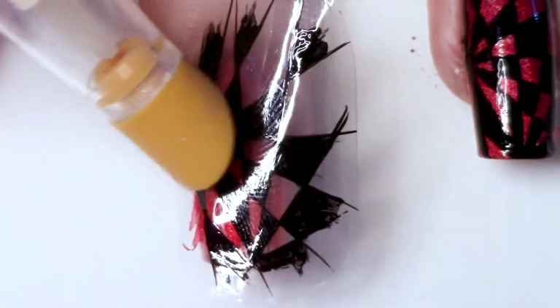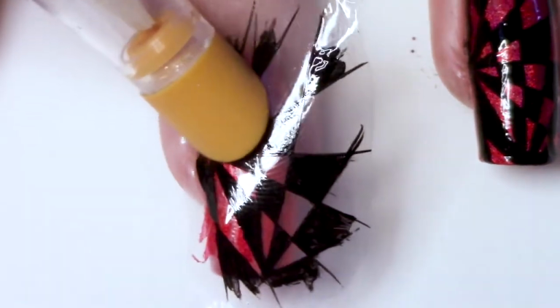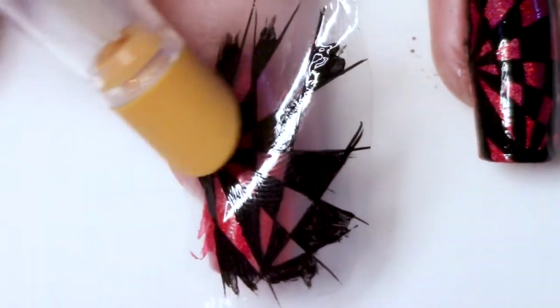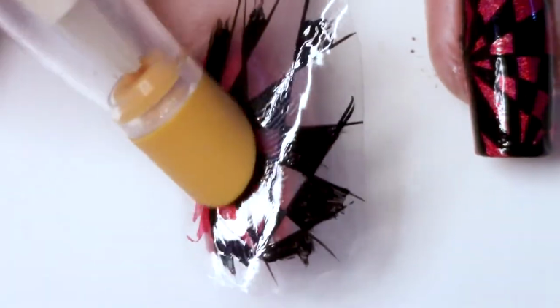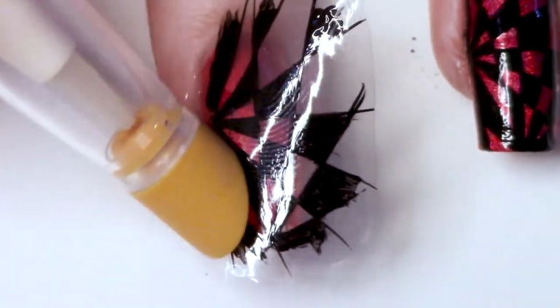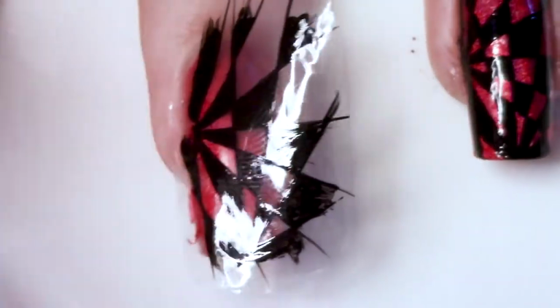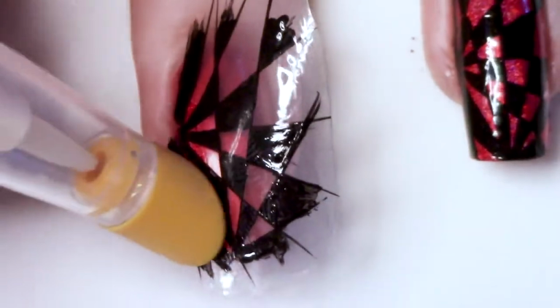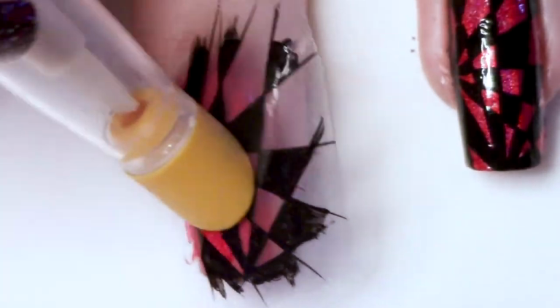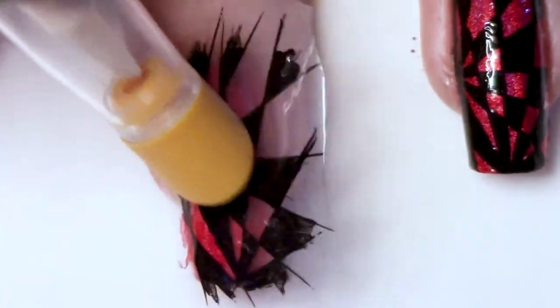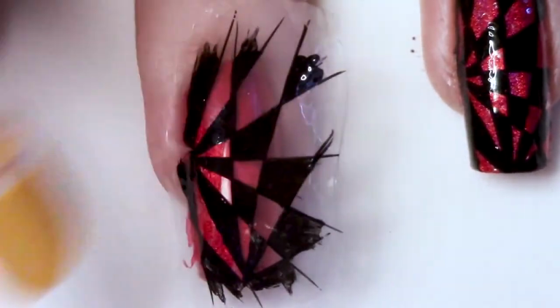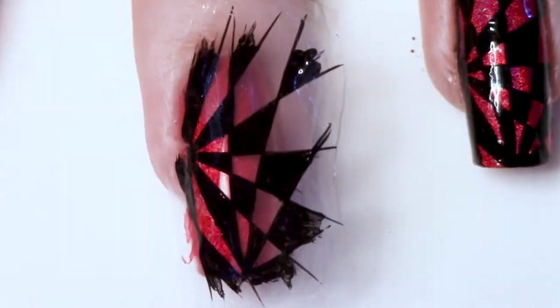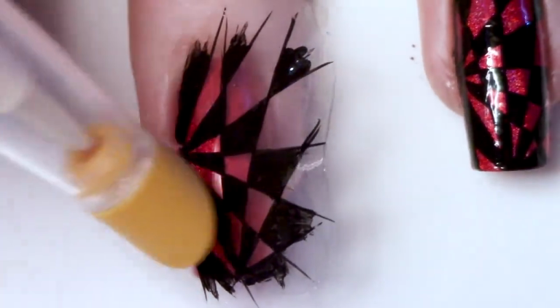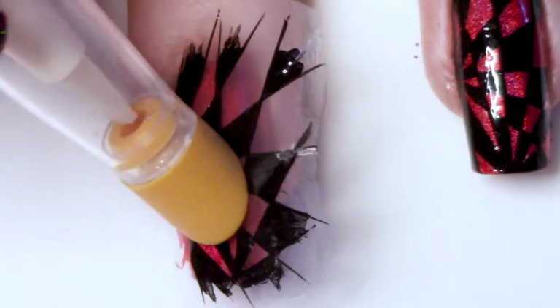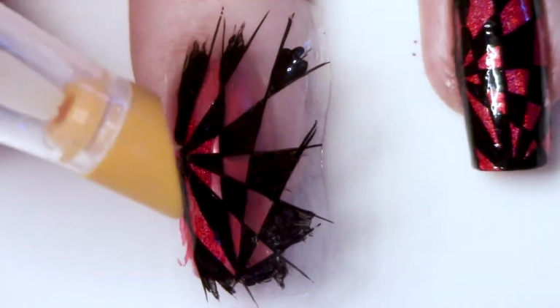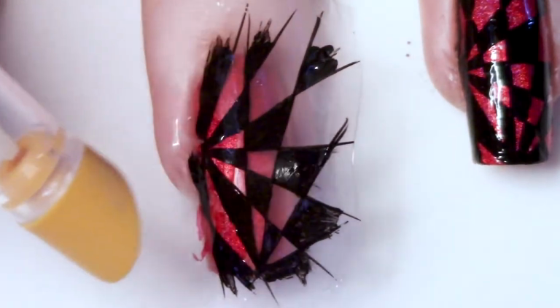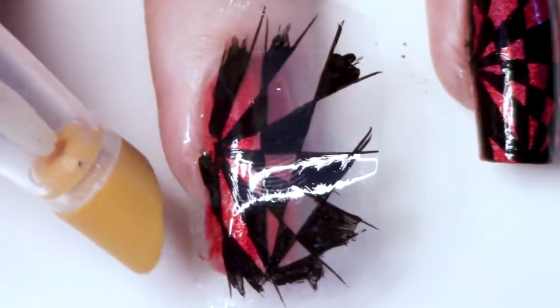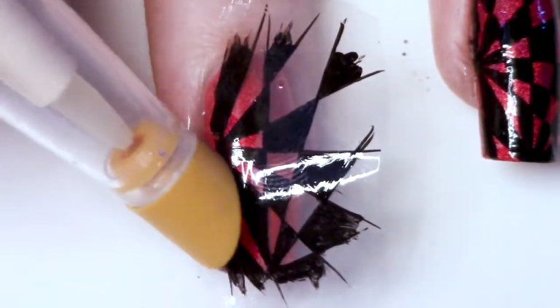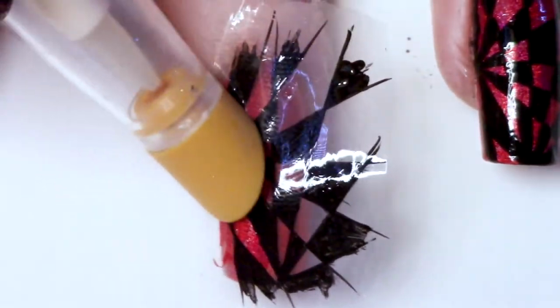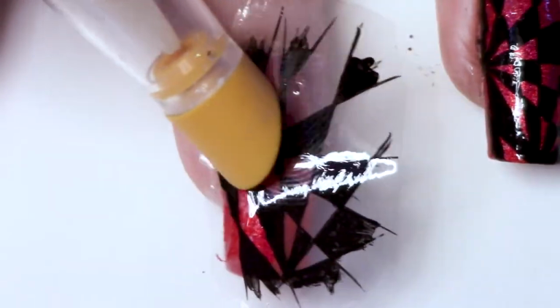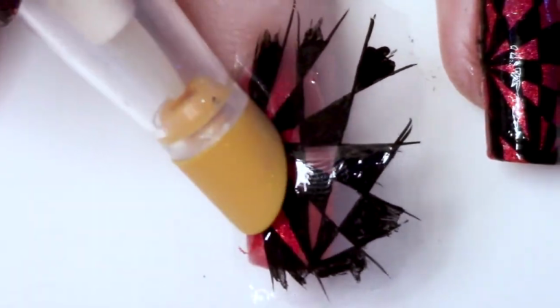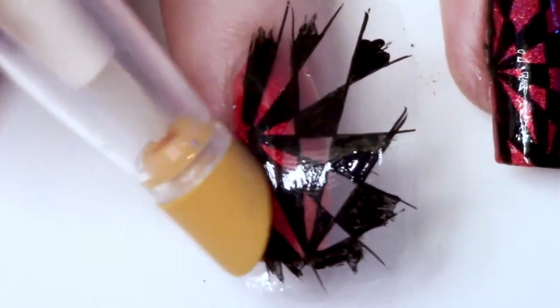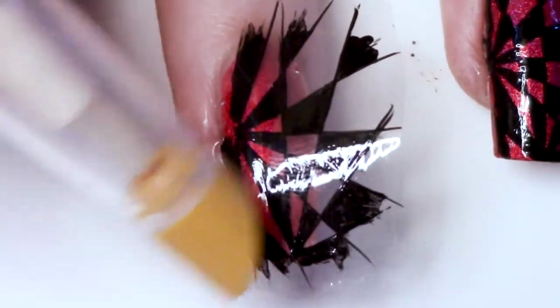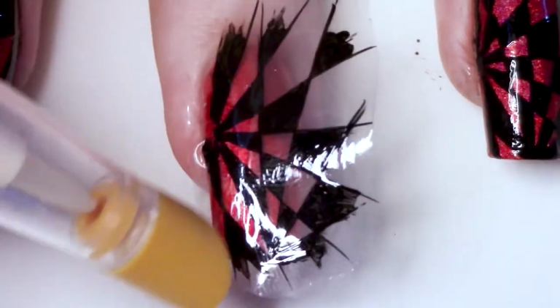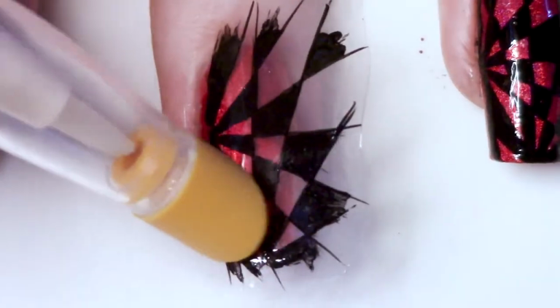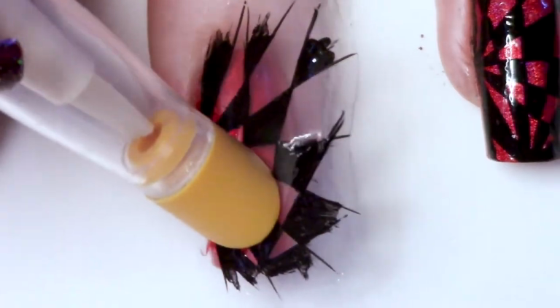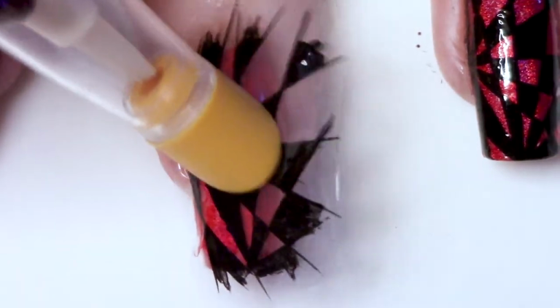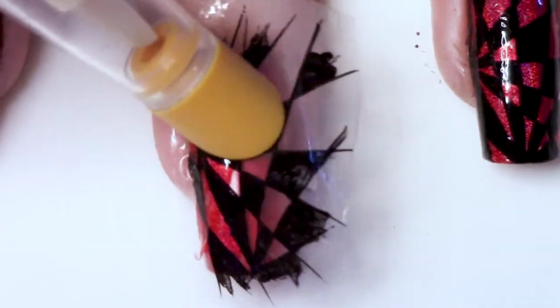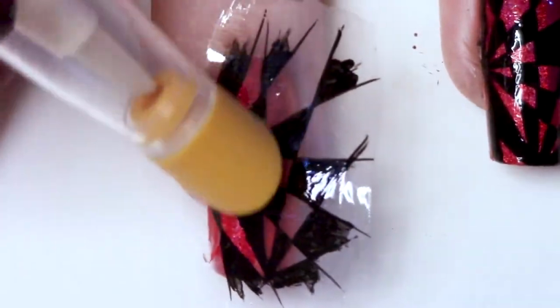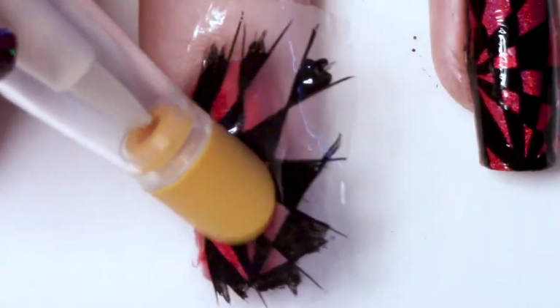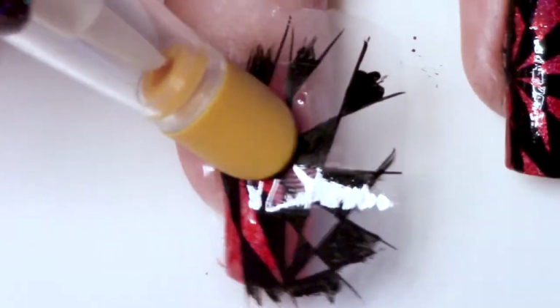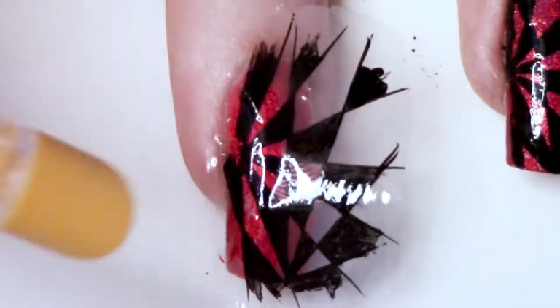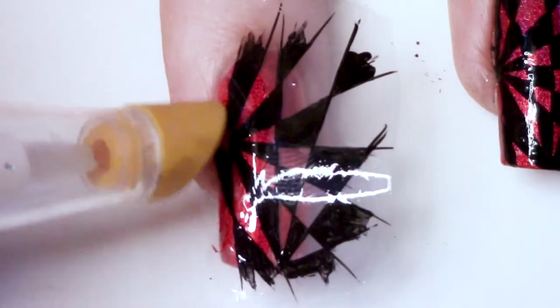You can just use your finger, but I find I have some issues with fingerprints when that happens, so I'm actually using this rubber tip from an old nail oil pad of mine, starting on one side of my nail, just sort of gently patting it down, massaging it, smoothing it, making sure that there are no wrinkles.